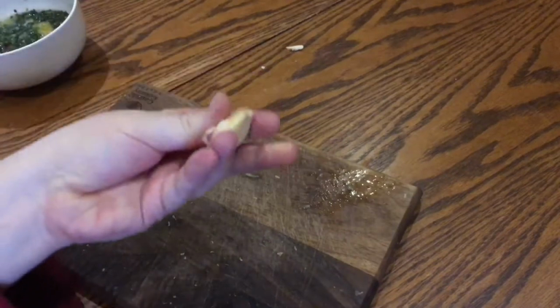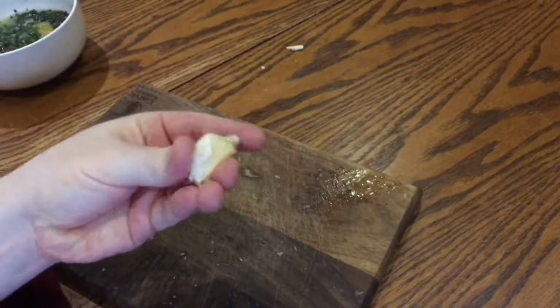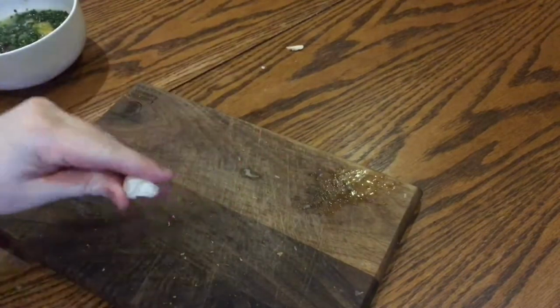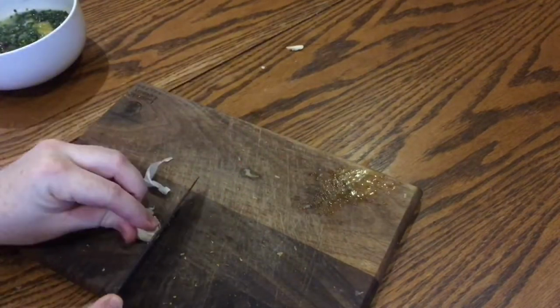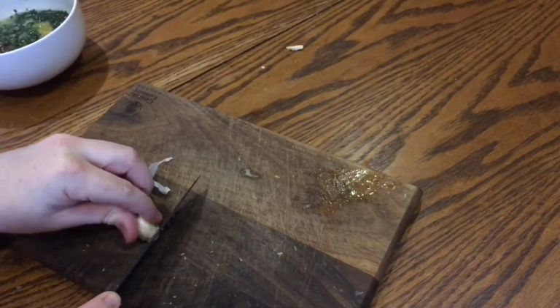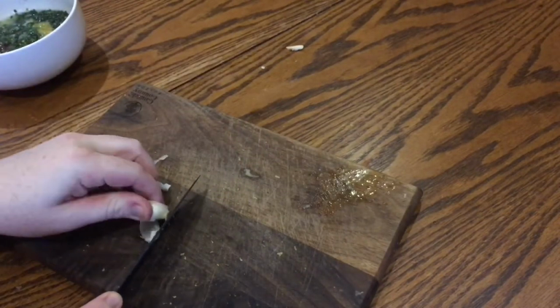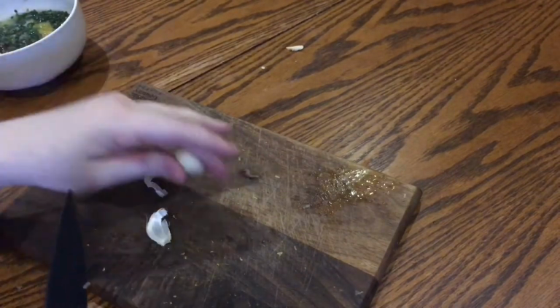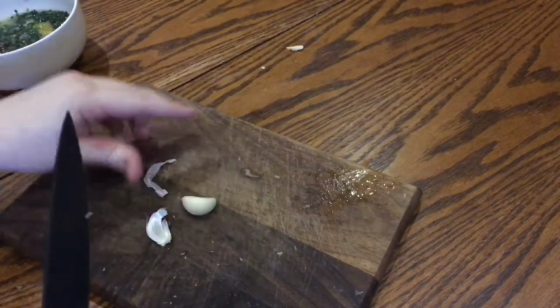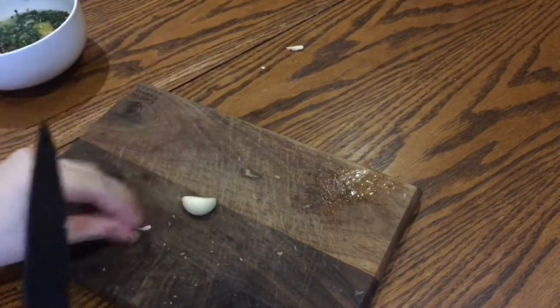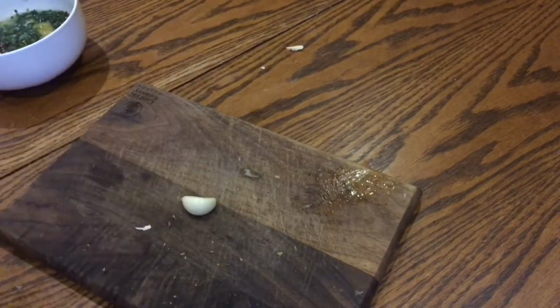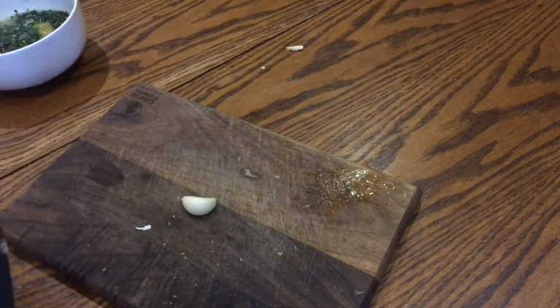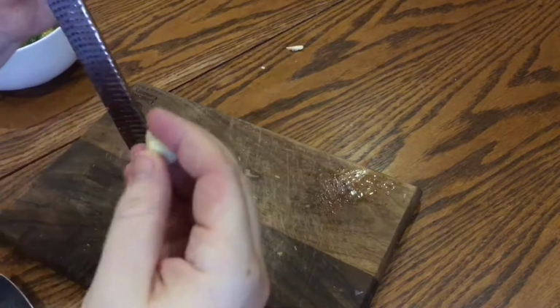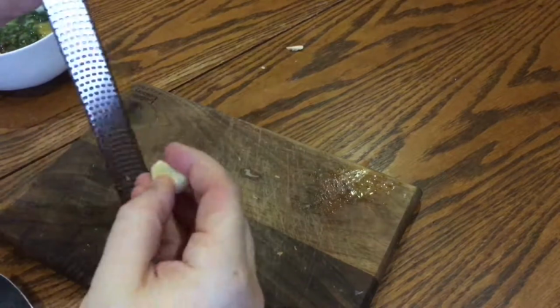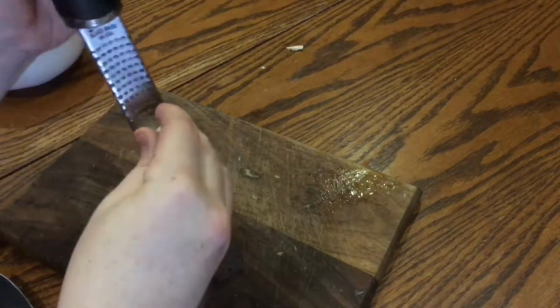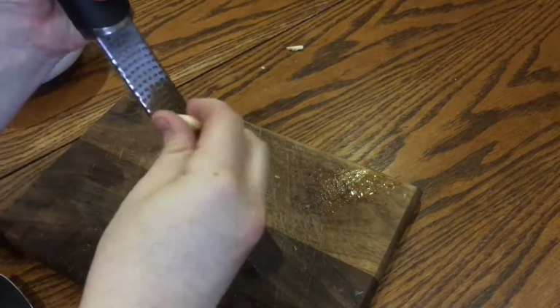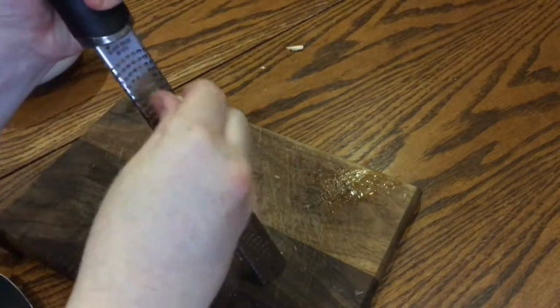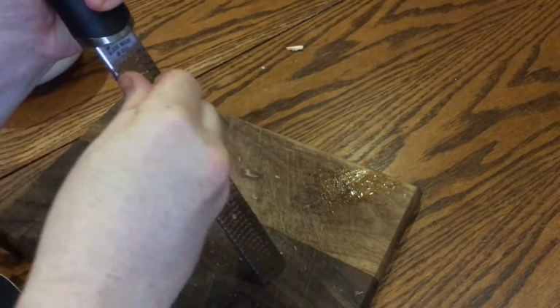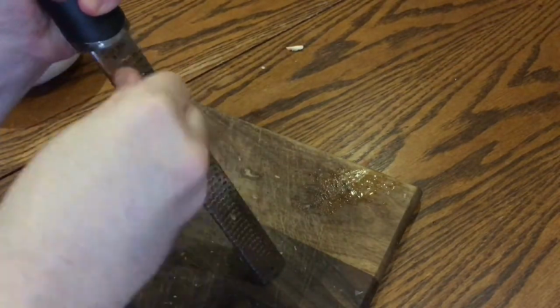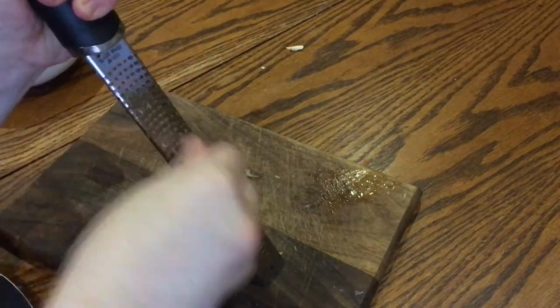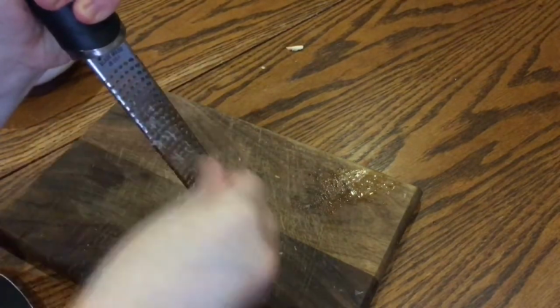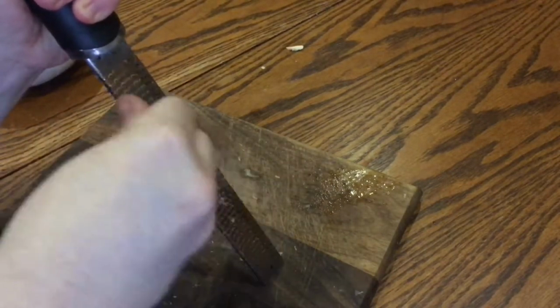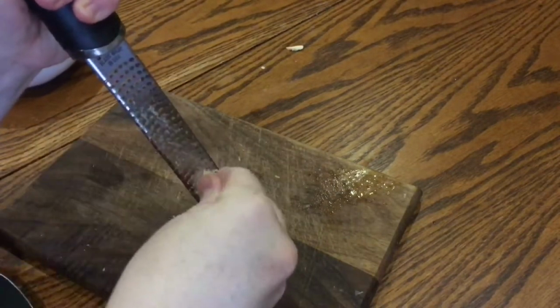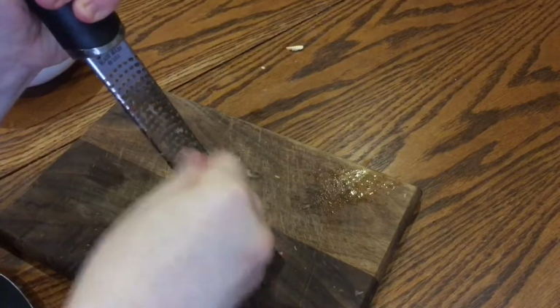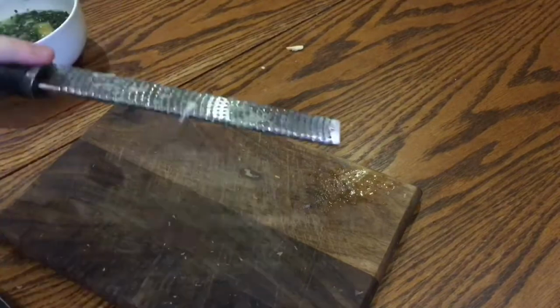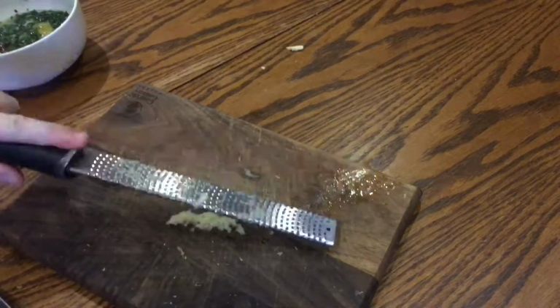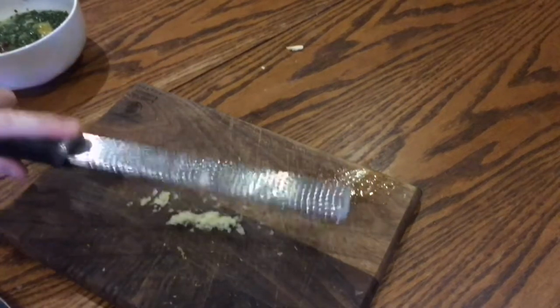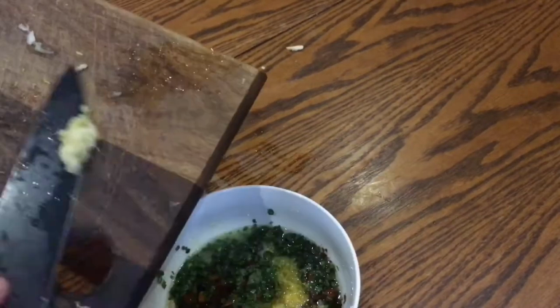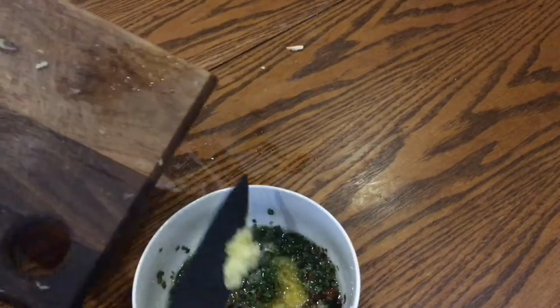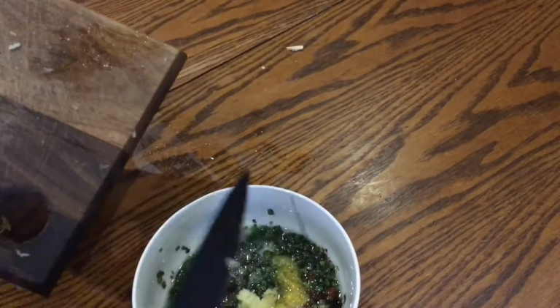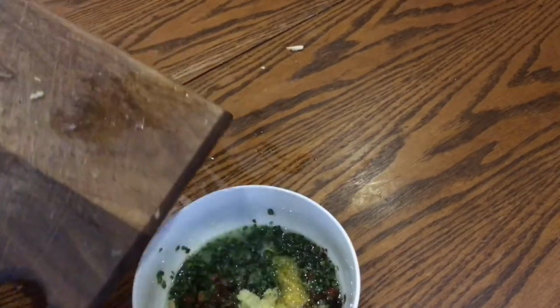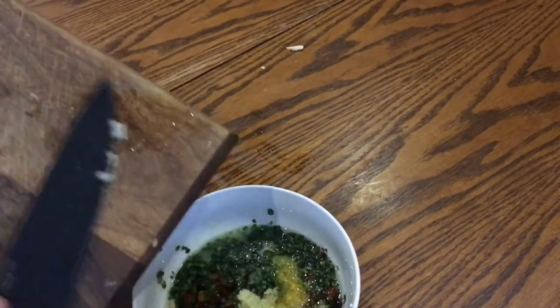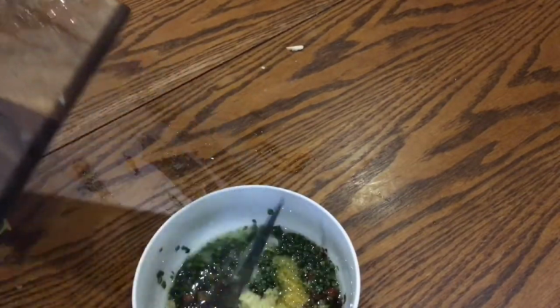Next, take a clove of garlic and peel it. You can either crush it and finely mince it, but seeing as I have the microplane grater out anyway, I'm just going to grate it really really finely. Then add it to the bowl with the rest of the salsa ingredients.